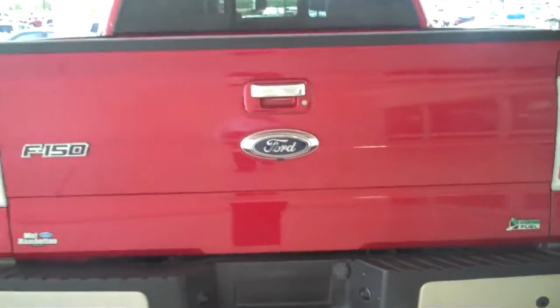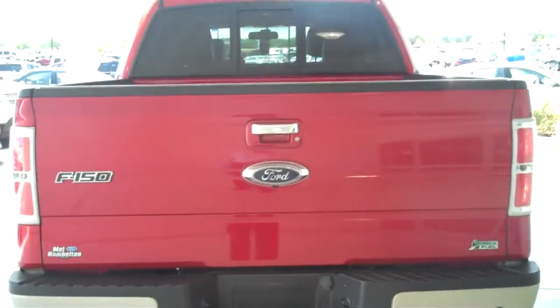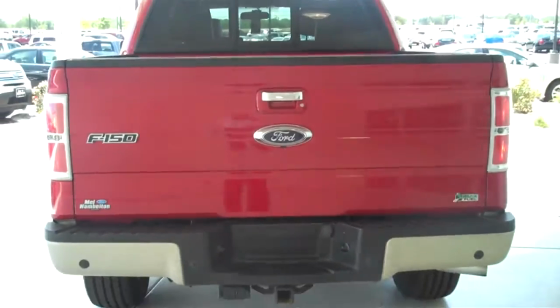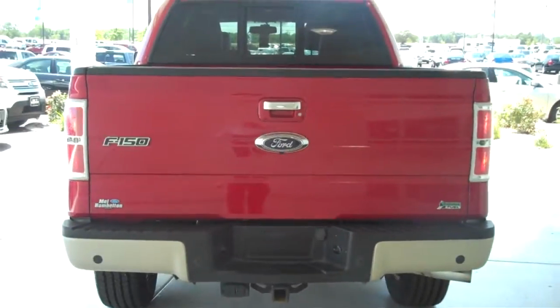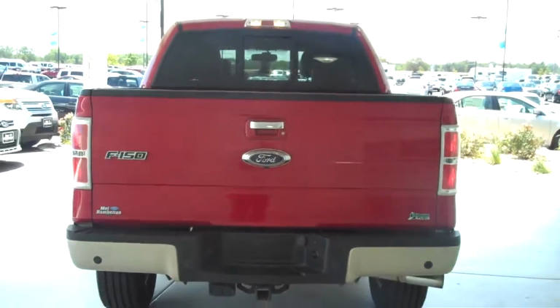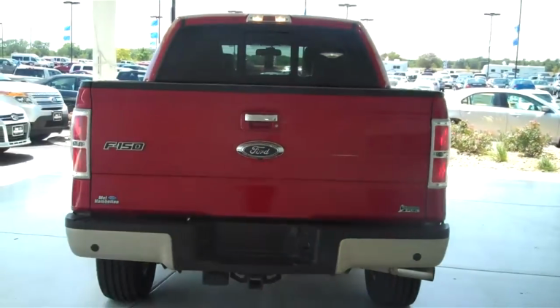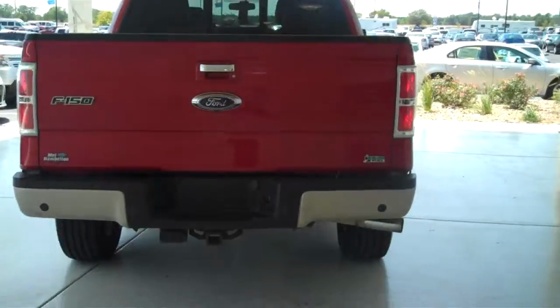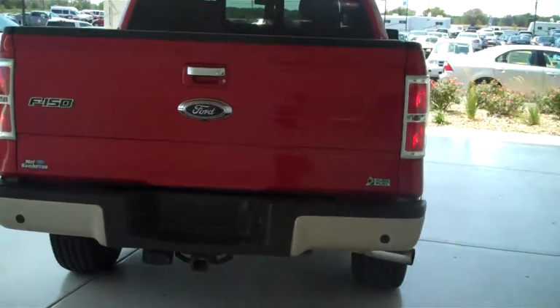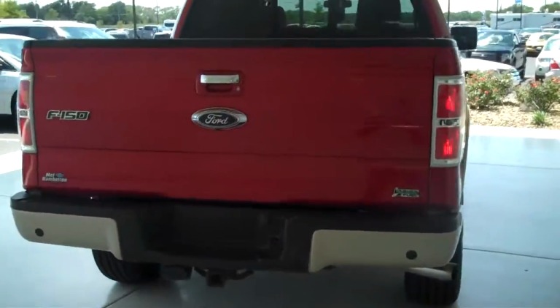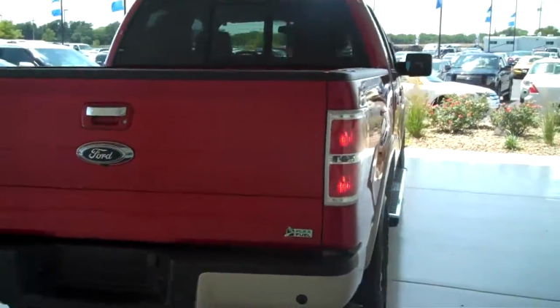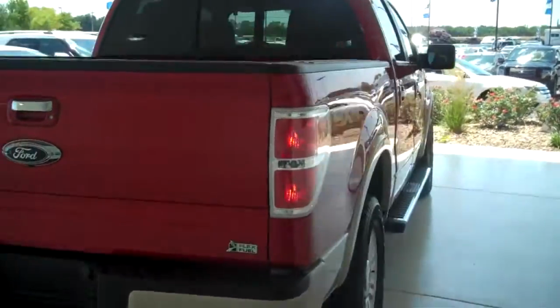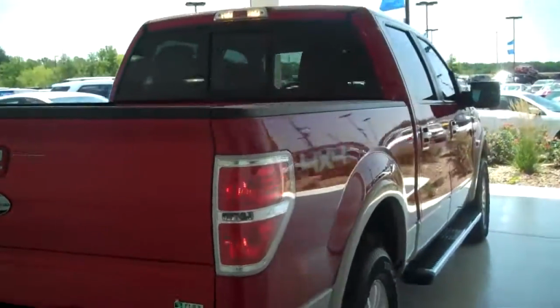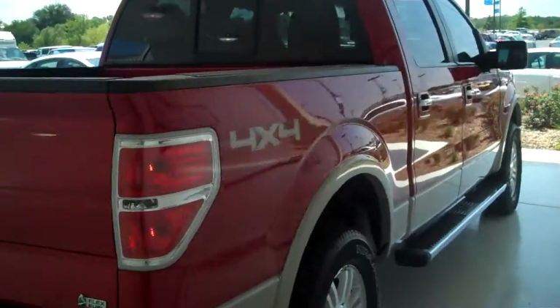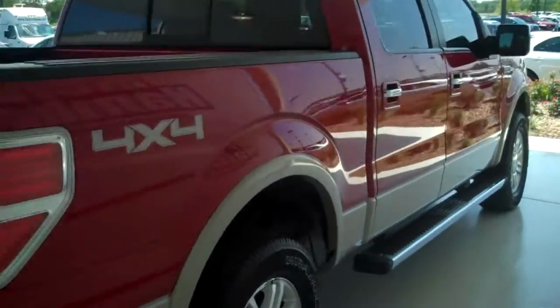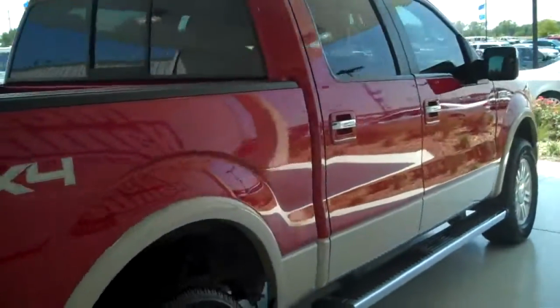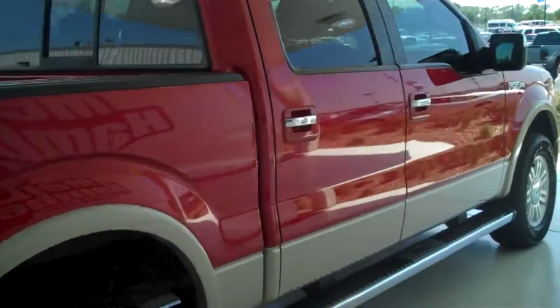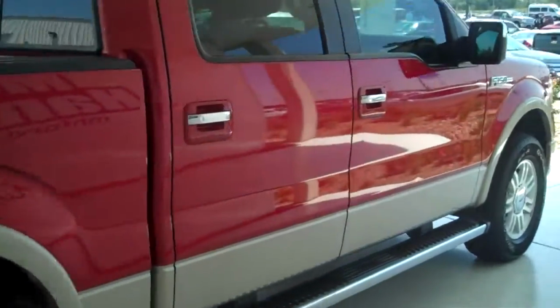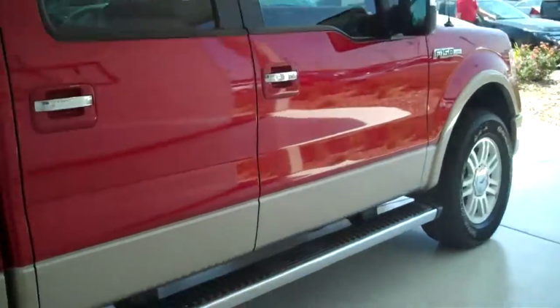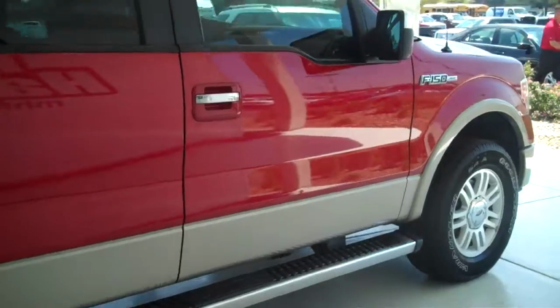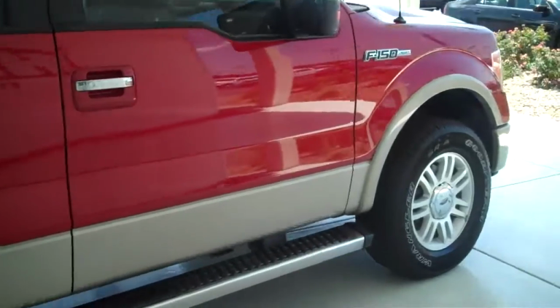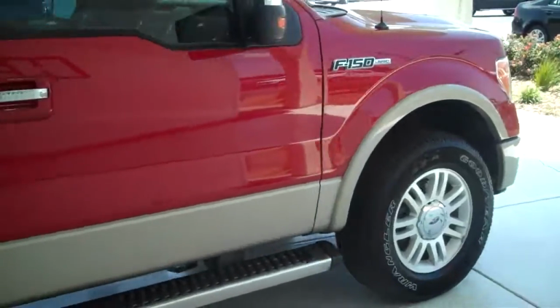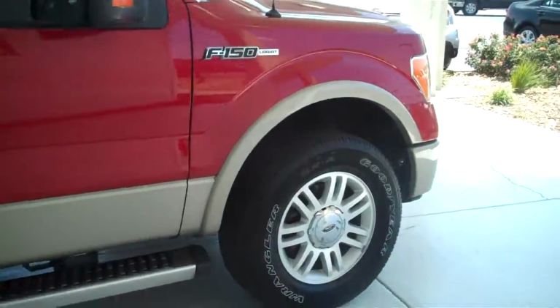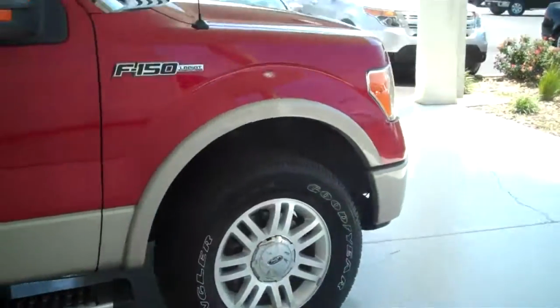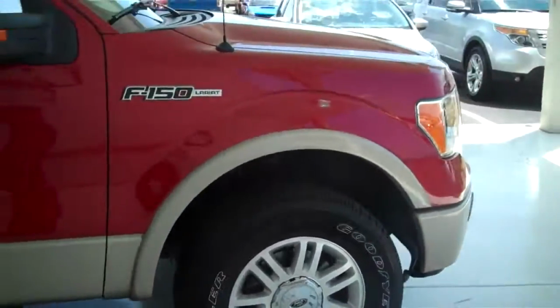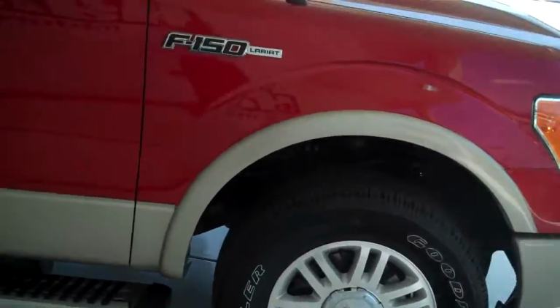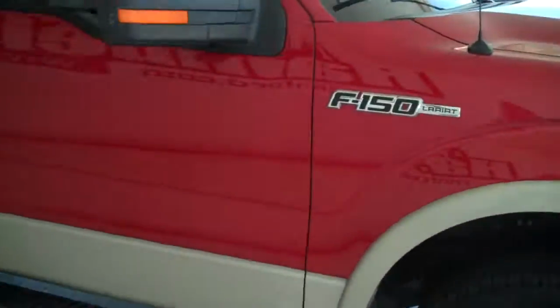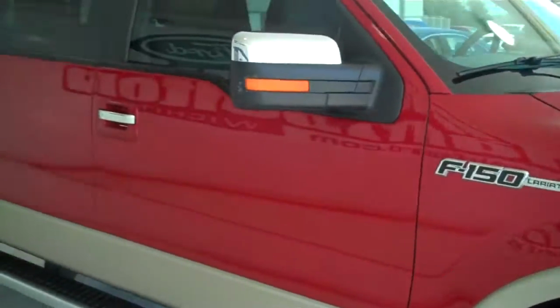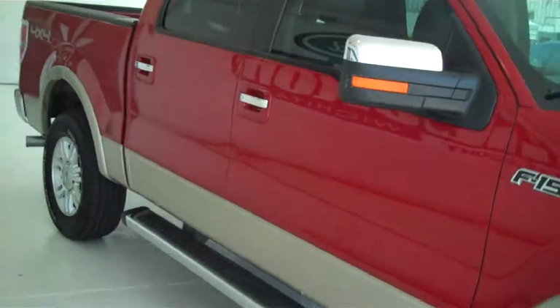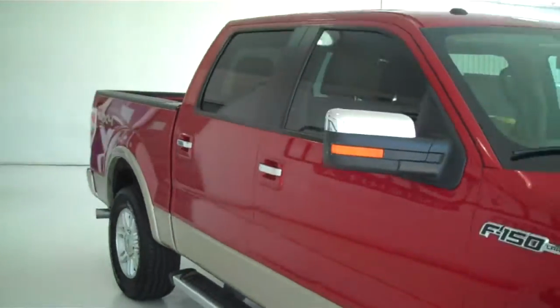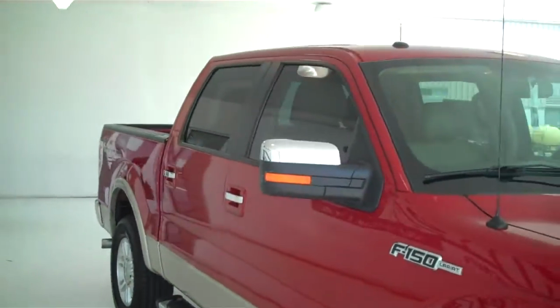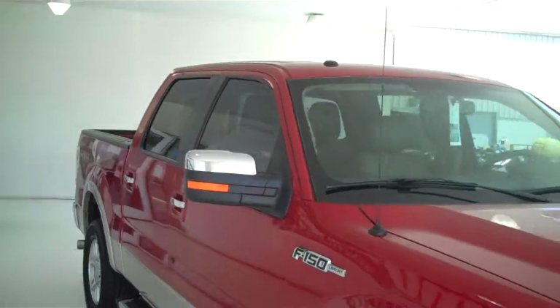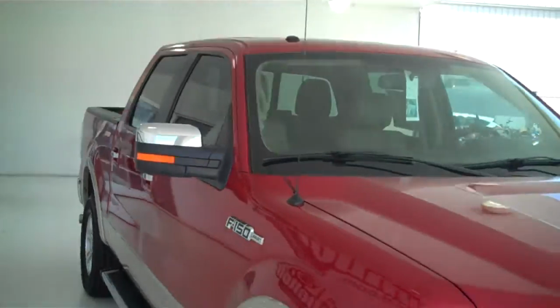You can see this vehicle in all of our inventory at mhford.com, or come out and see us in person at the big corner of 119th and Kellogg. That's Mel Hamilton Ford. Thanks for looking and thanks for listening.